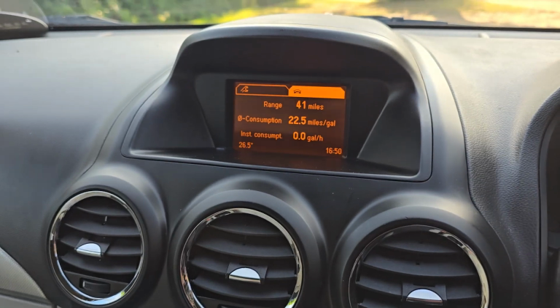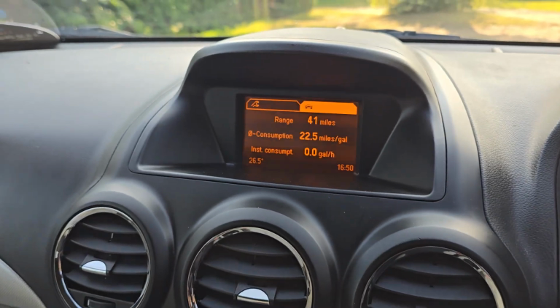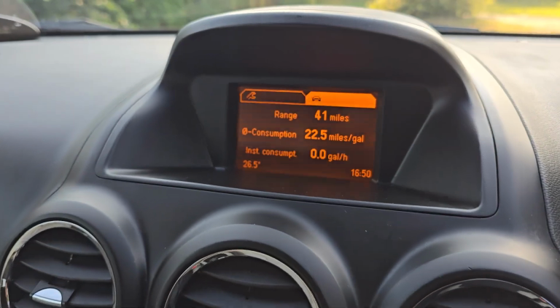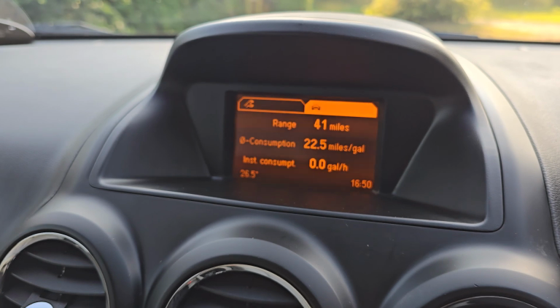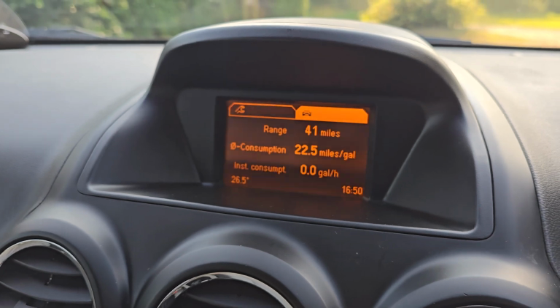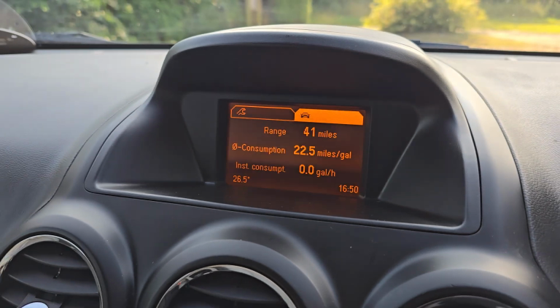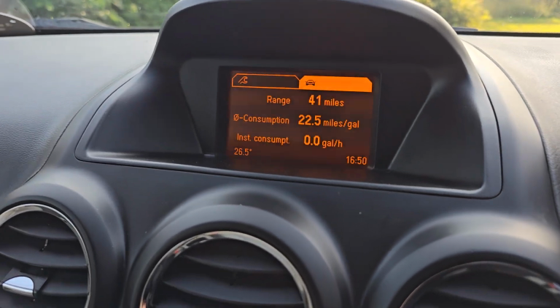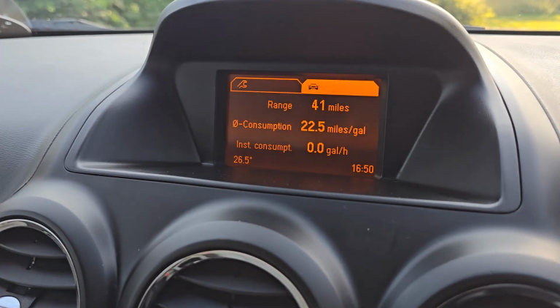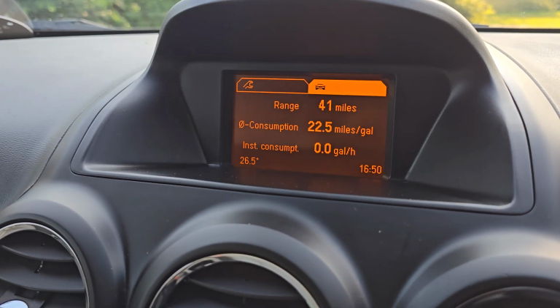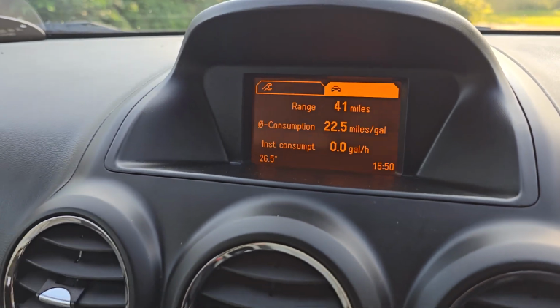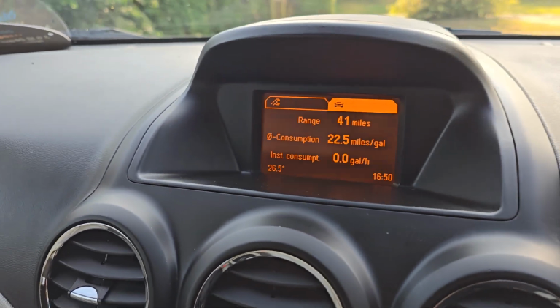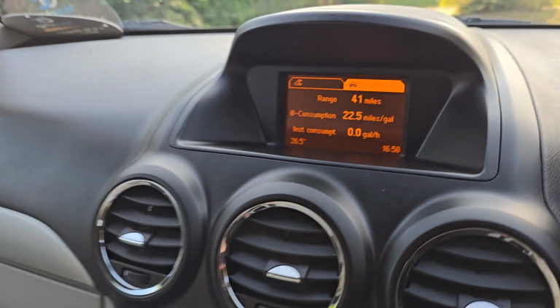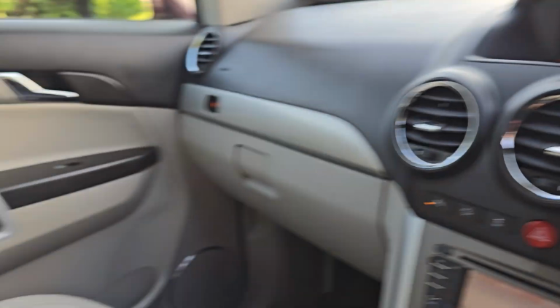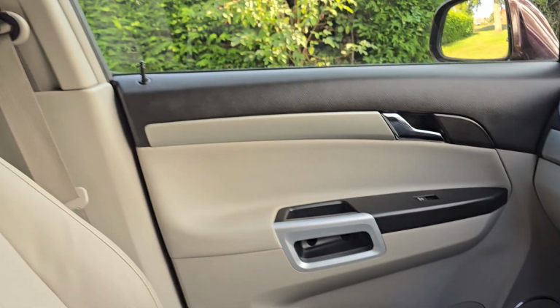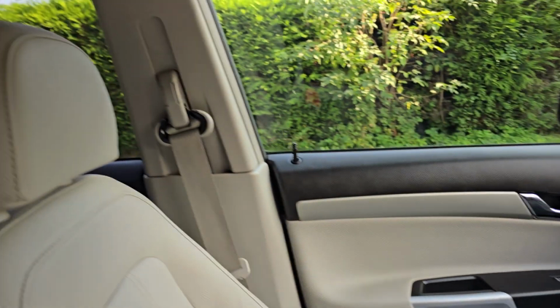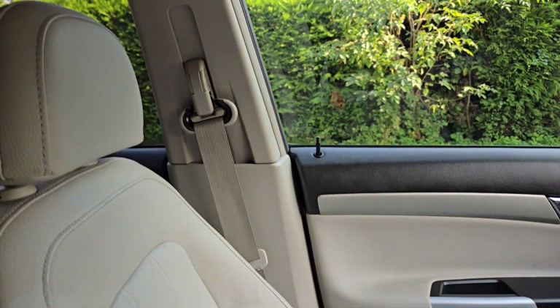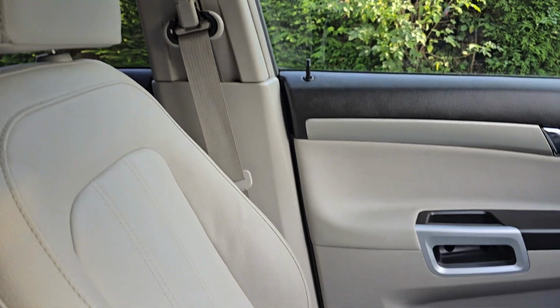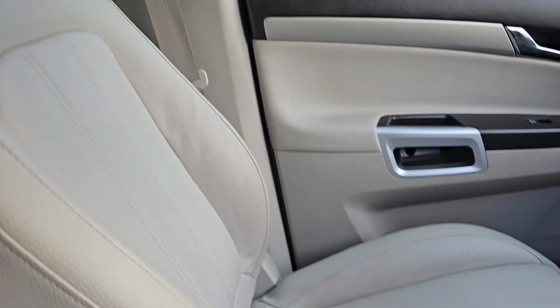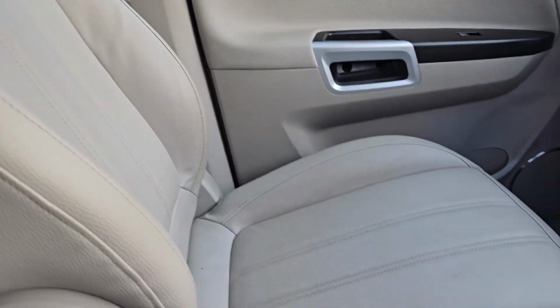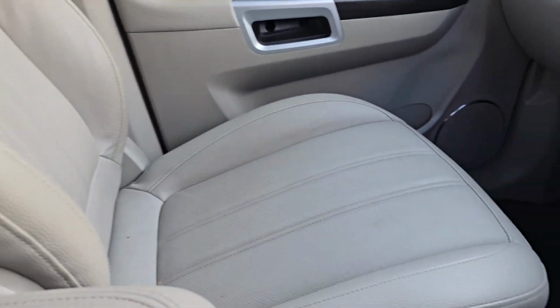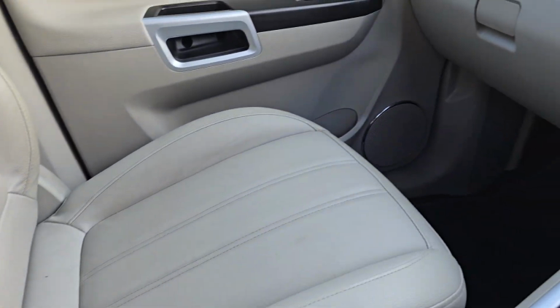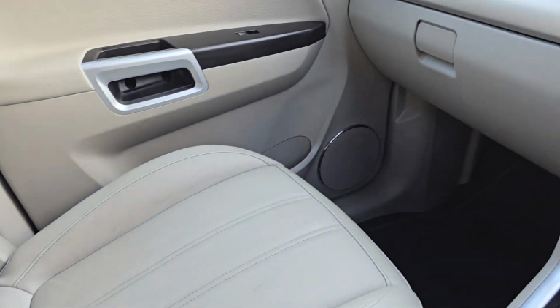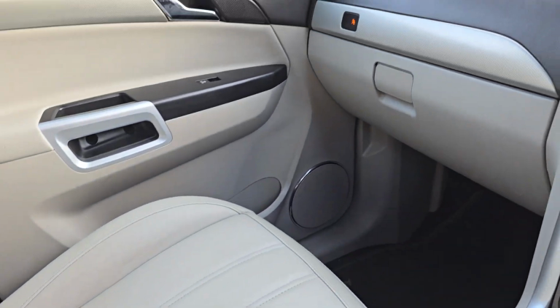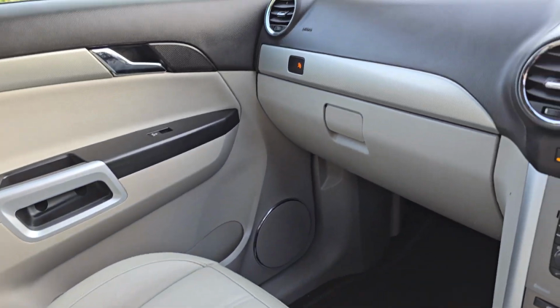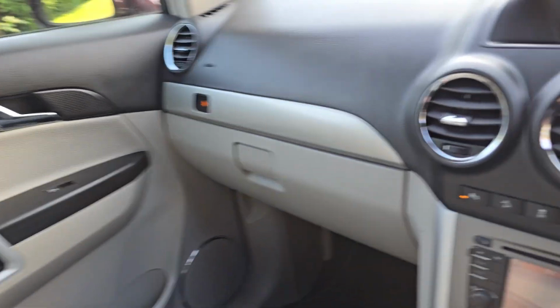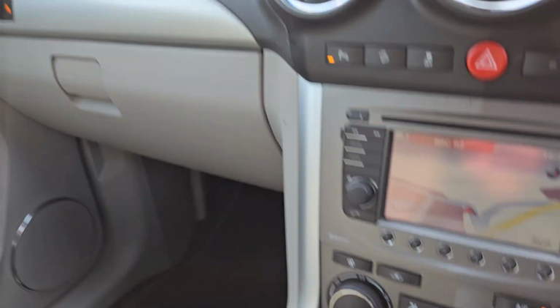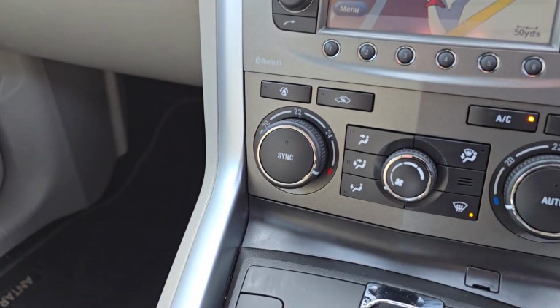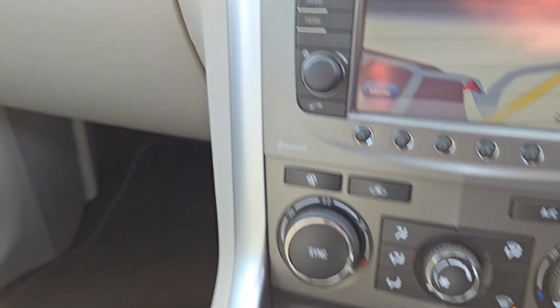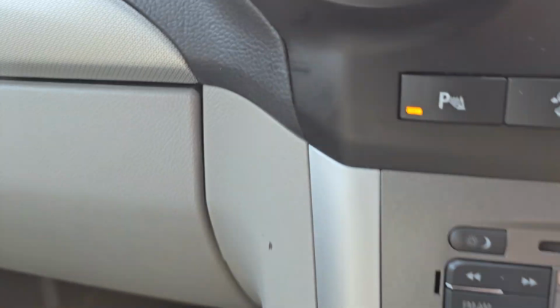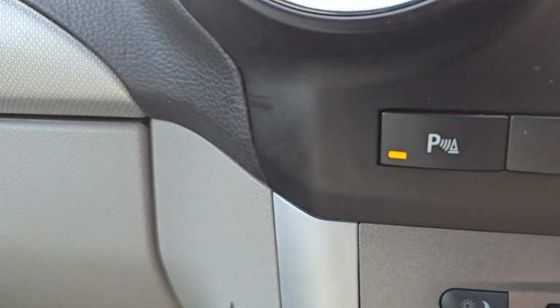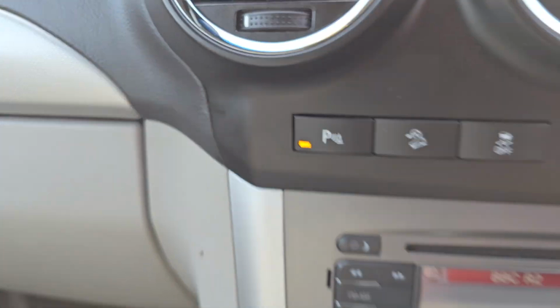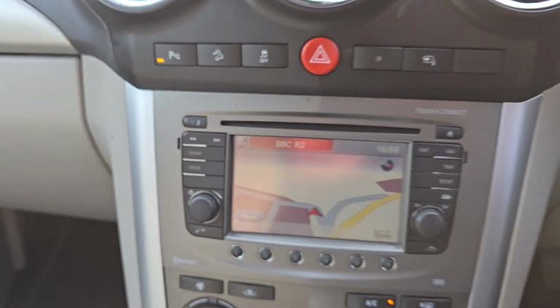You've also got a screen up here showing consumption. Just to show you the passenger side — again all in good condition. It has also got parking sensors on there as well.